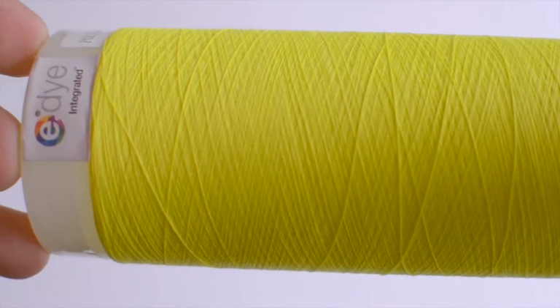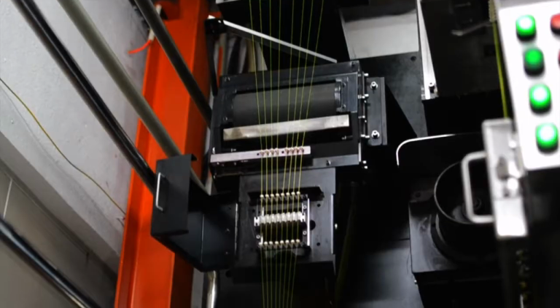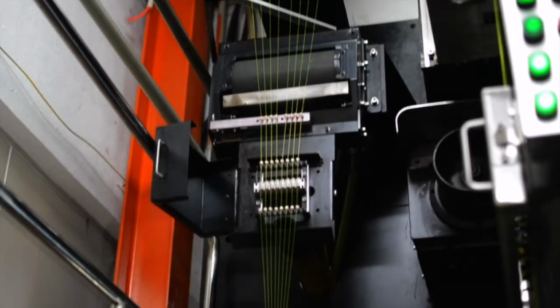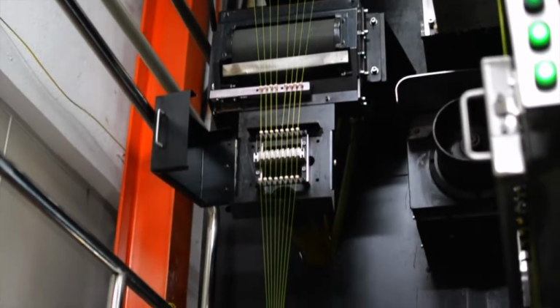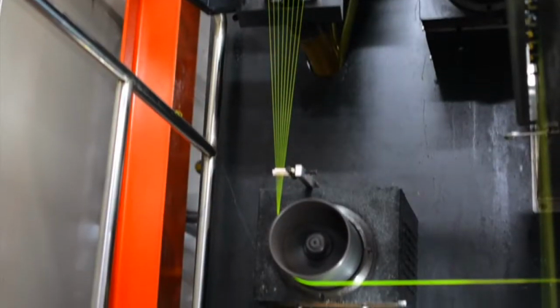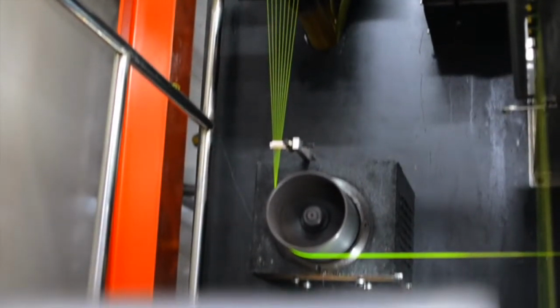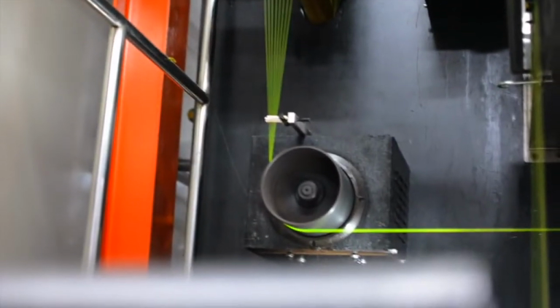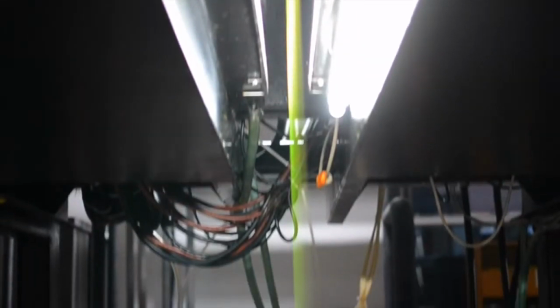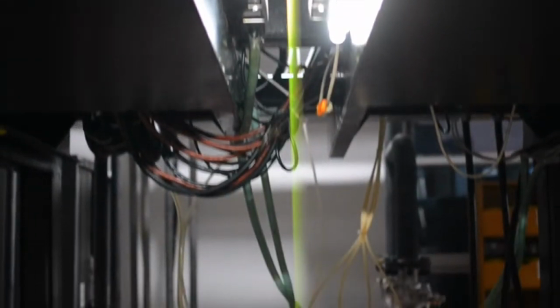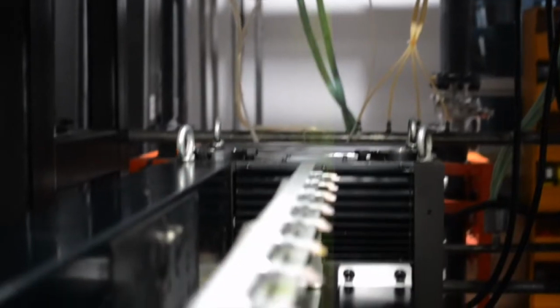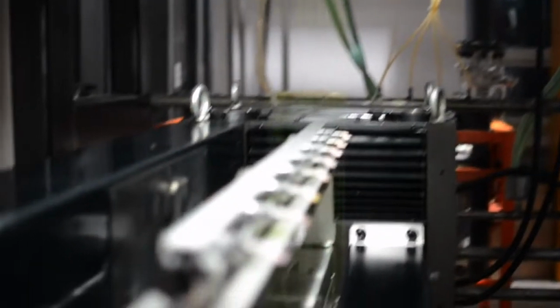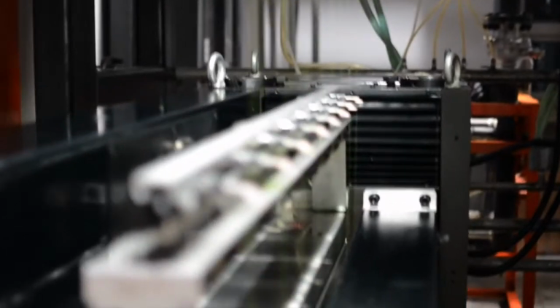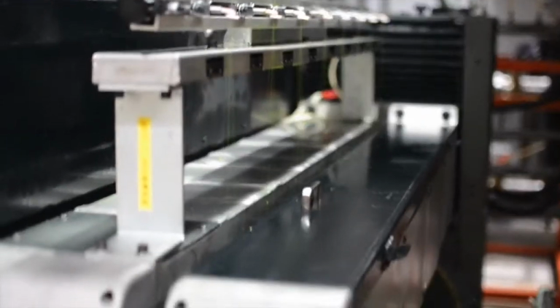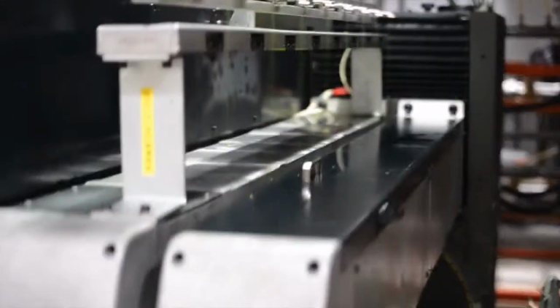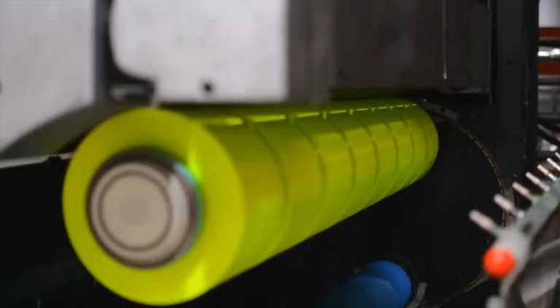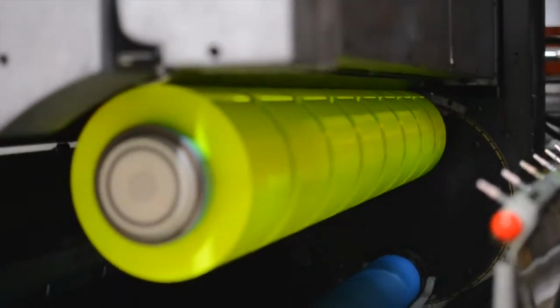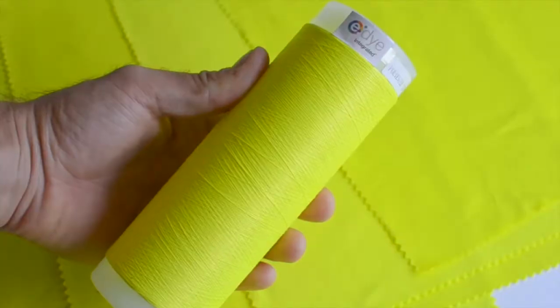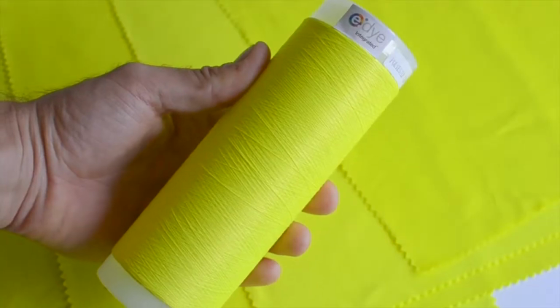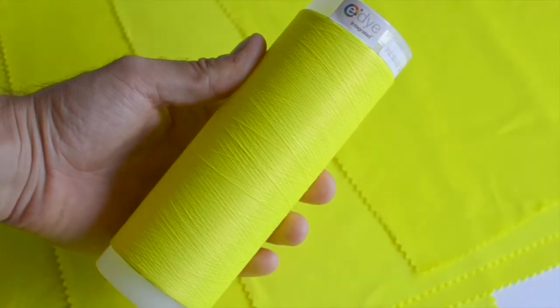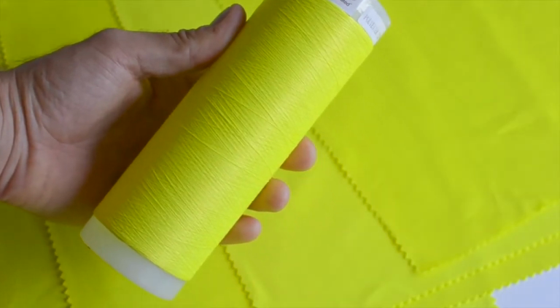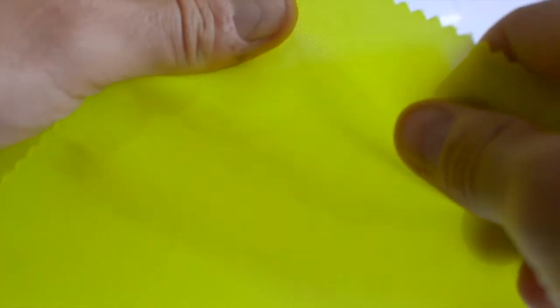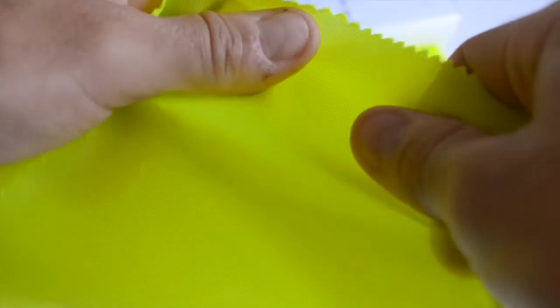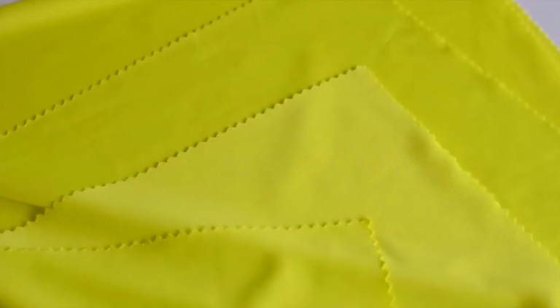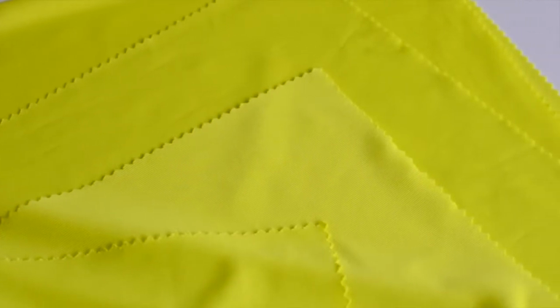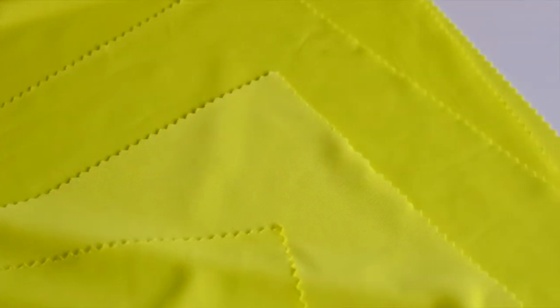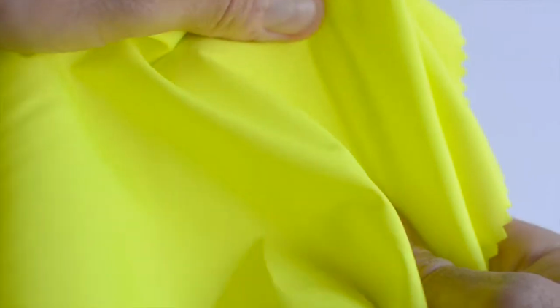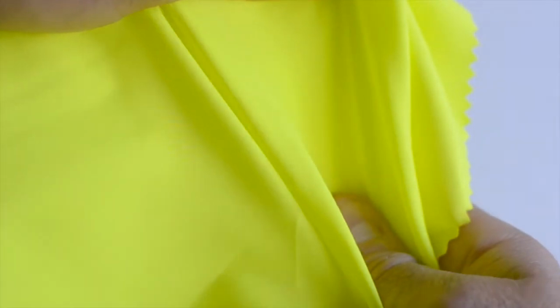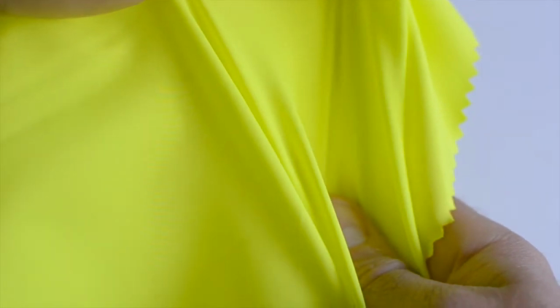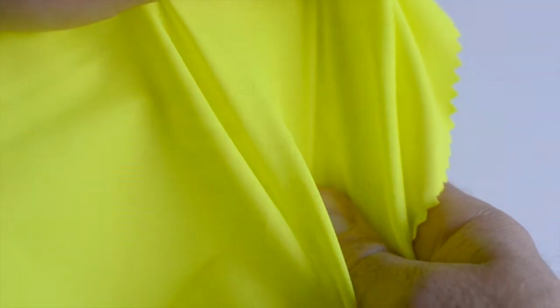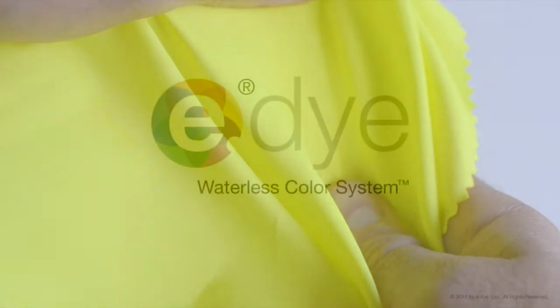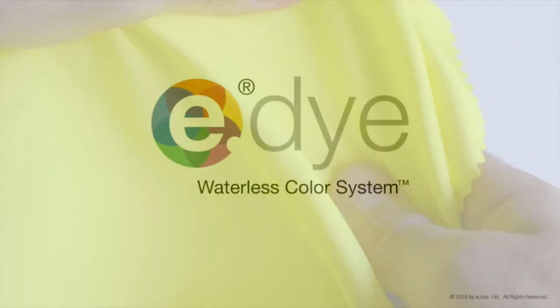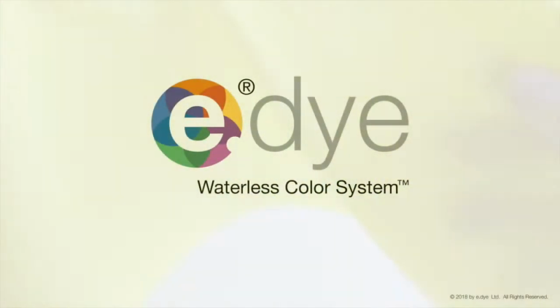By using a proven process known as solution dyeing — adding the color before the polymer is extruded — the color is inside the yarn and the high visibility properties remain for the life of the garment. E-Dye Smart HV.